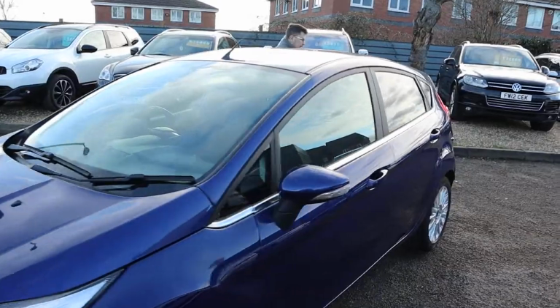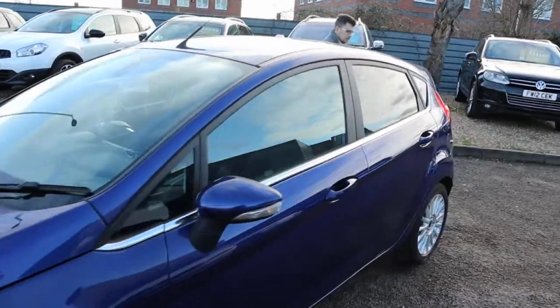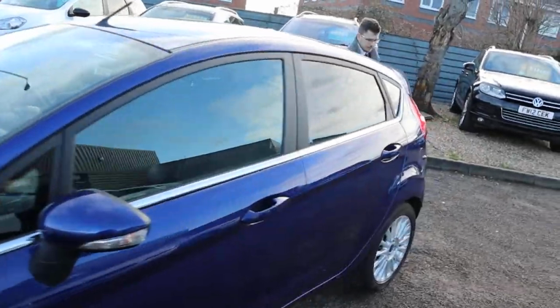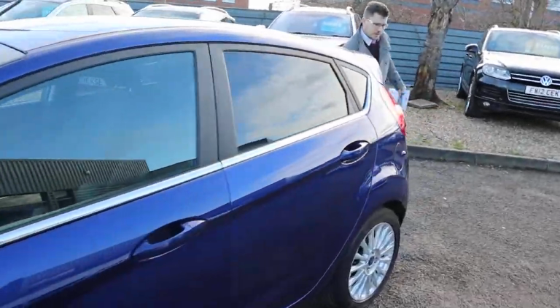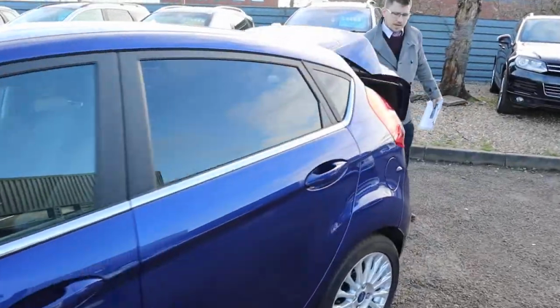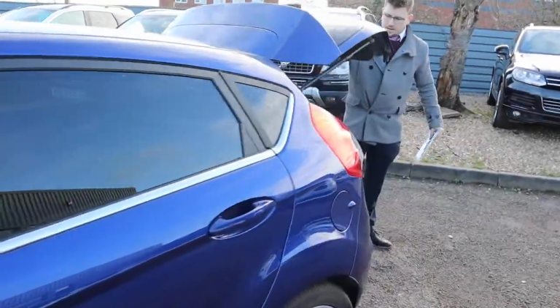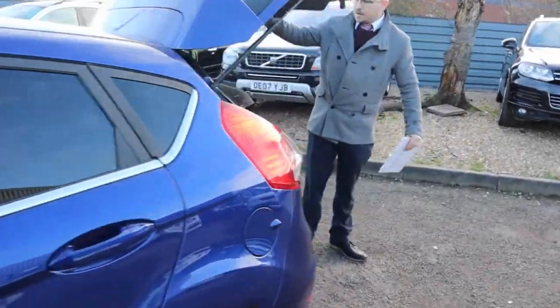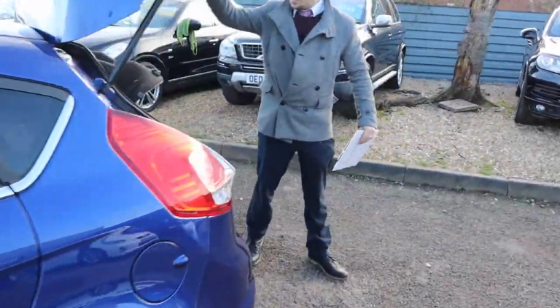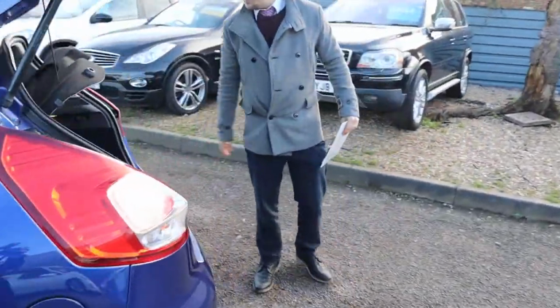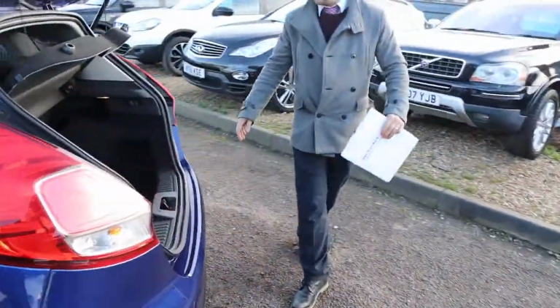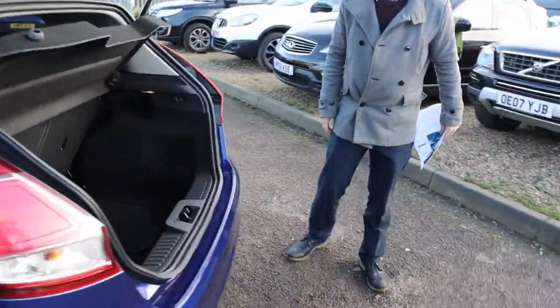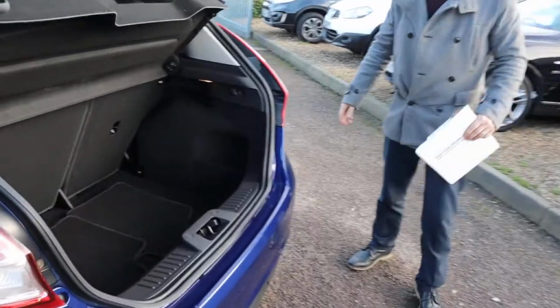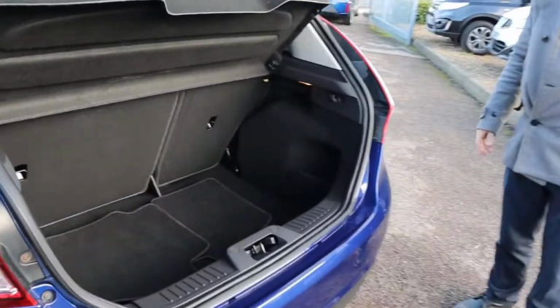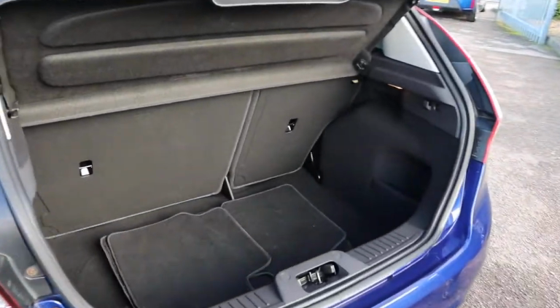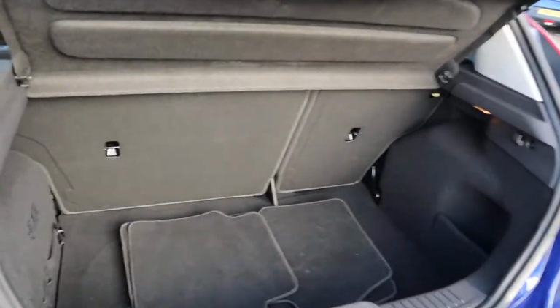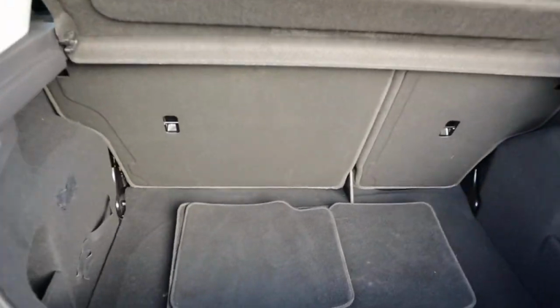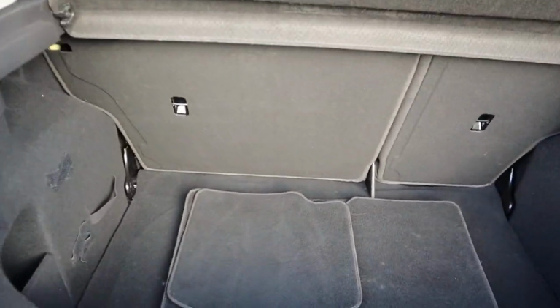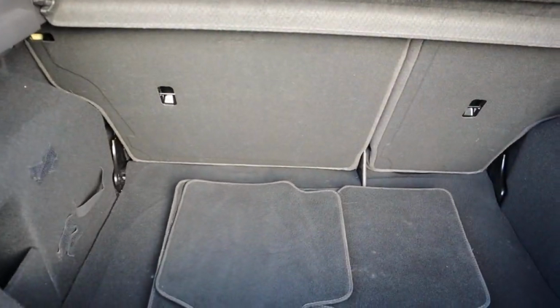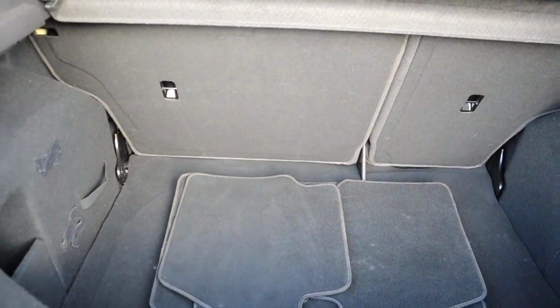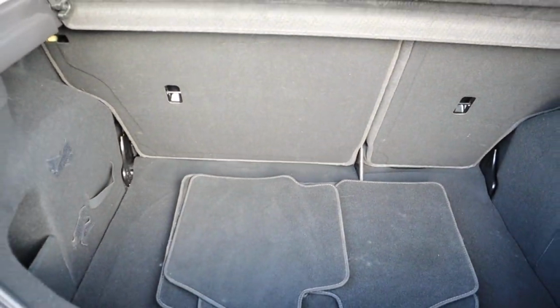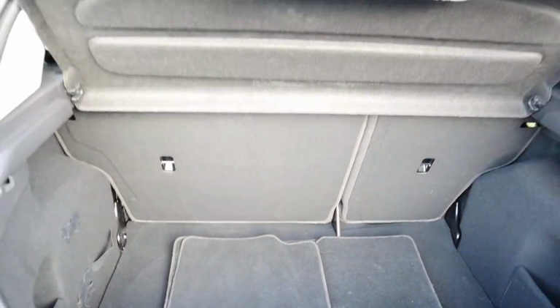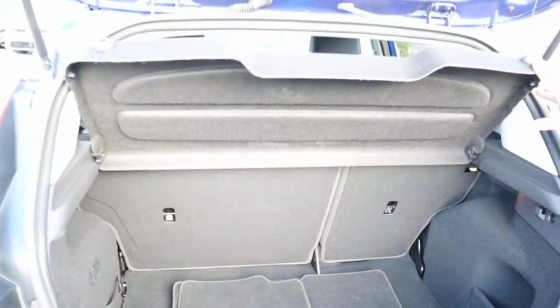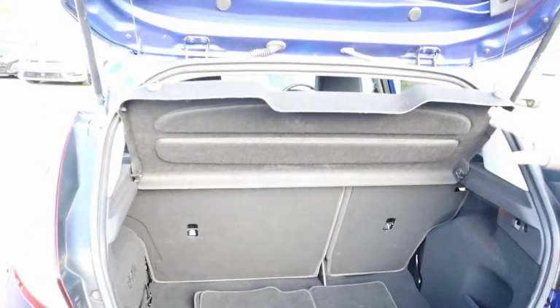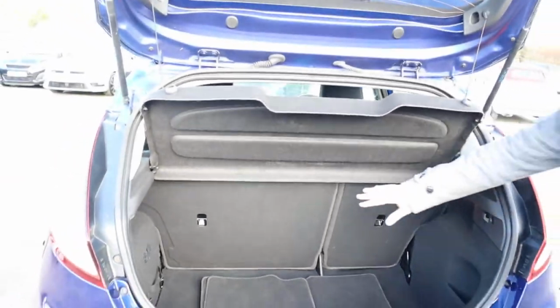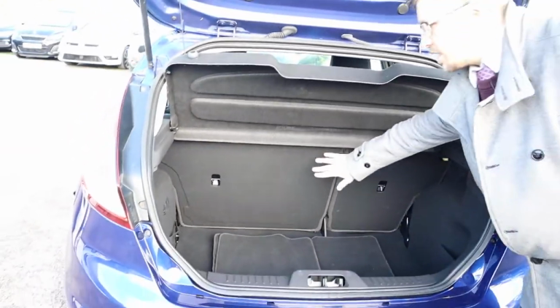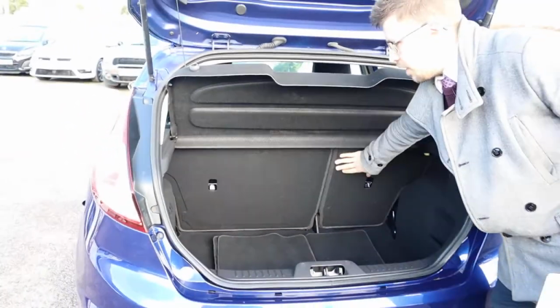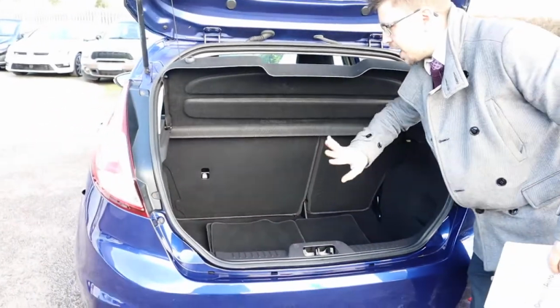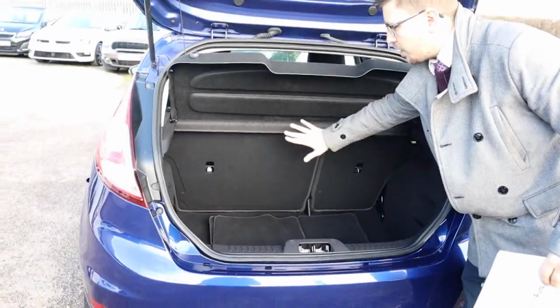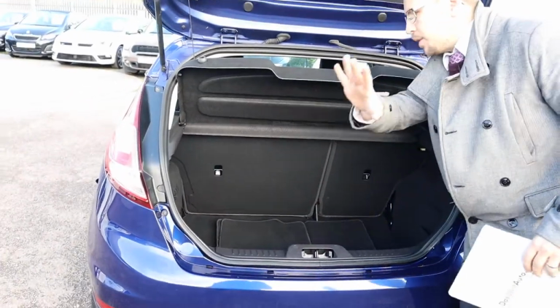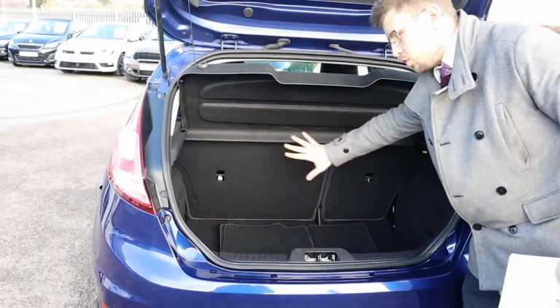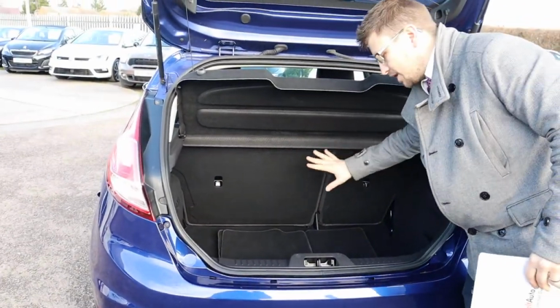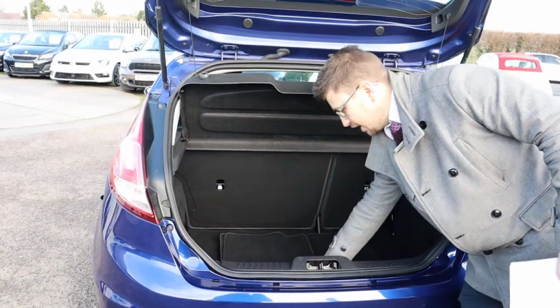Inside the boot — with it being a Ford Fiesta, you get a really good amount of boot space. That parcel shelf can be taken off. These rear seats can be folded down as well, giving you even more space if needed.